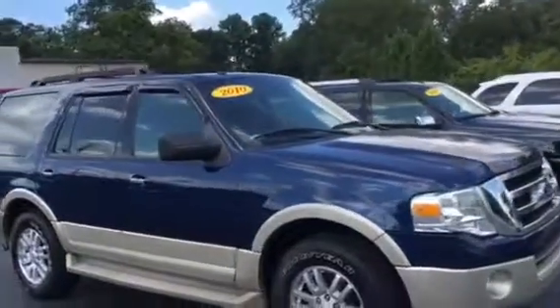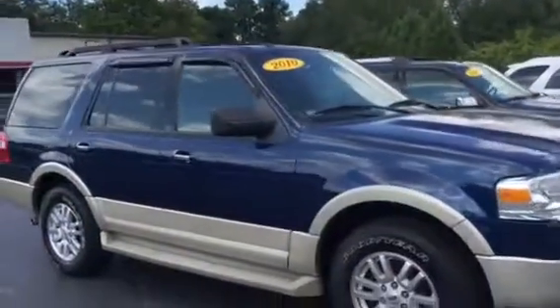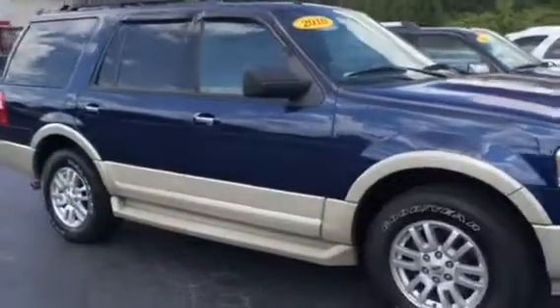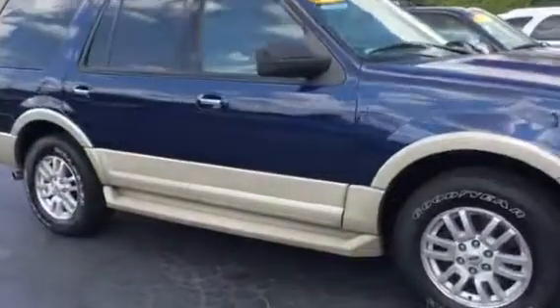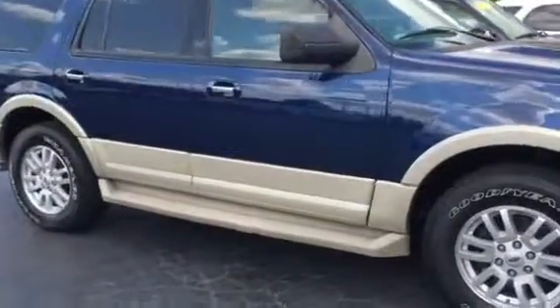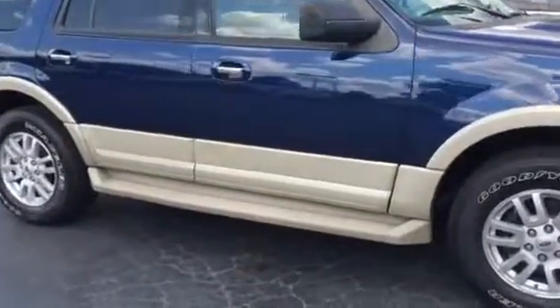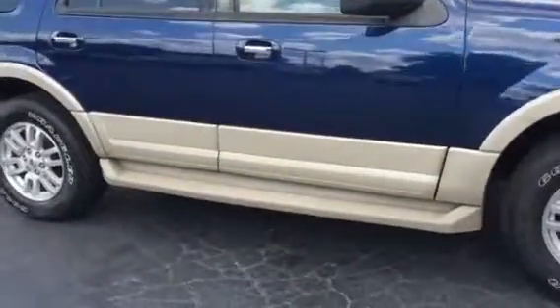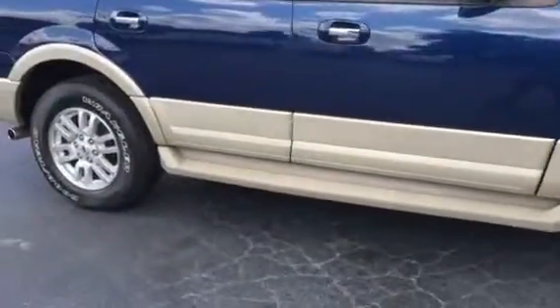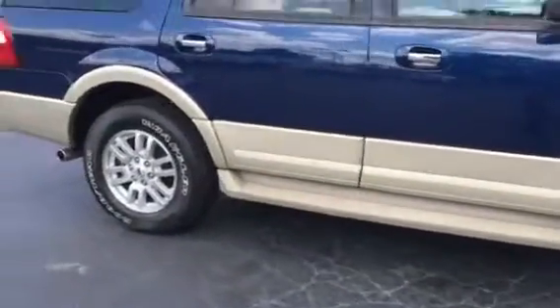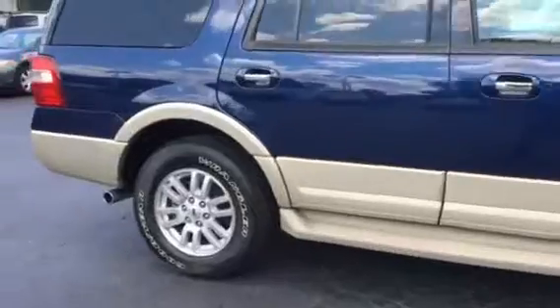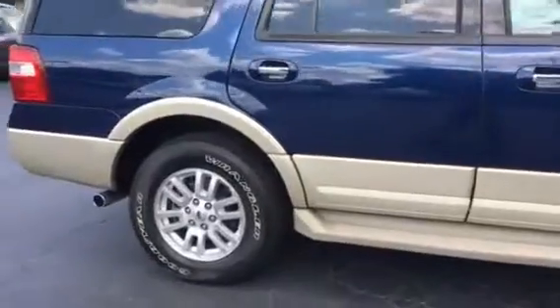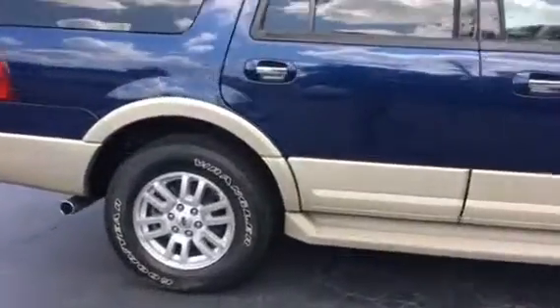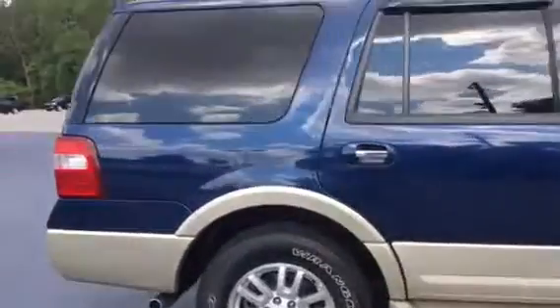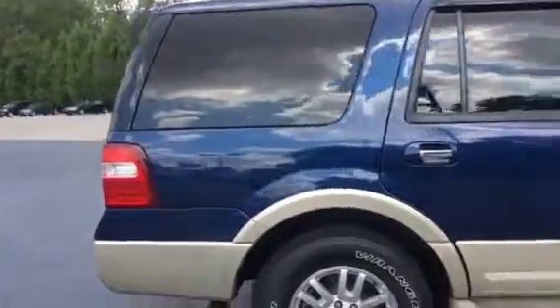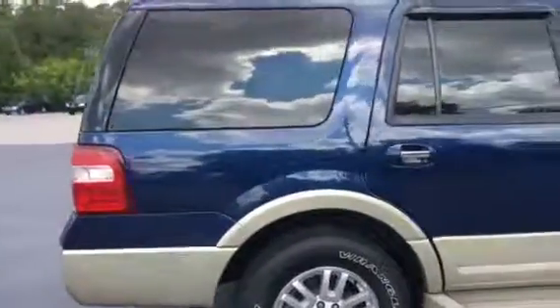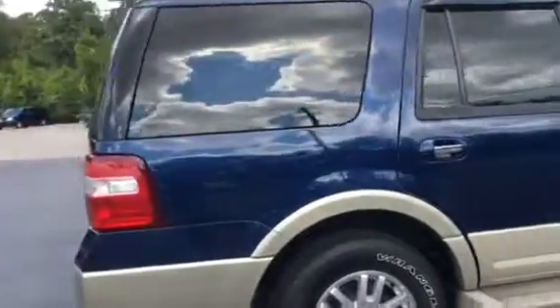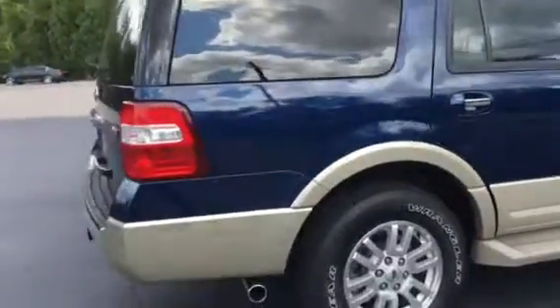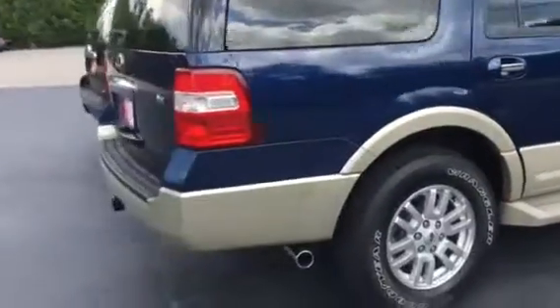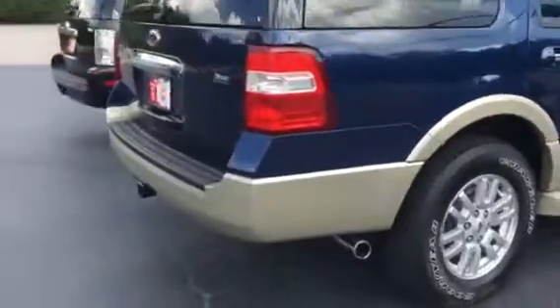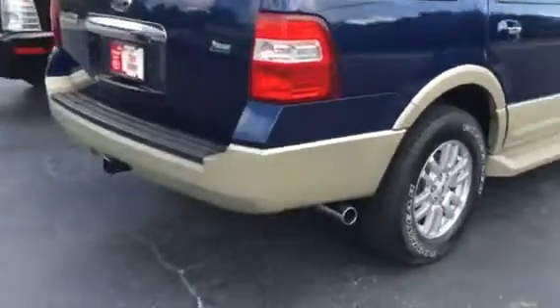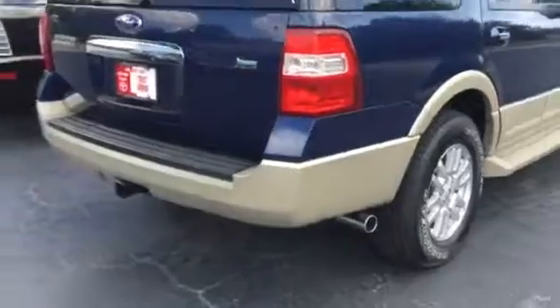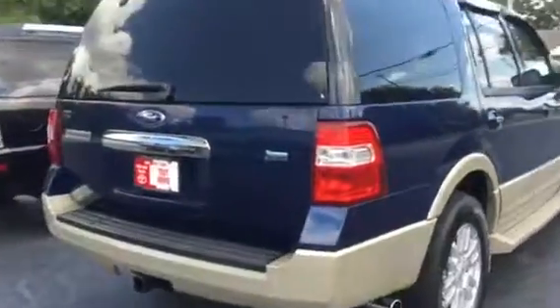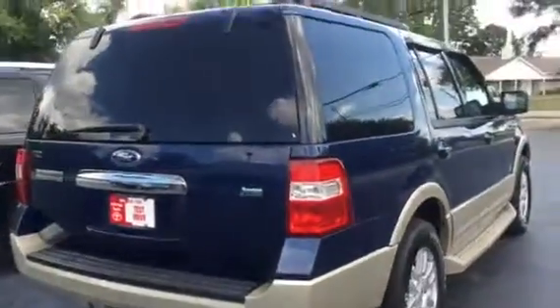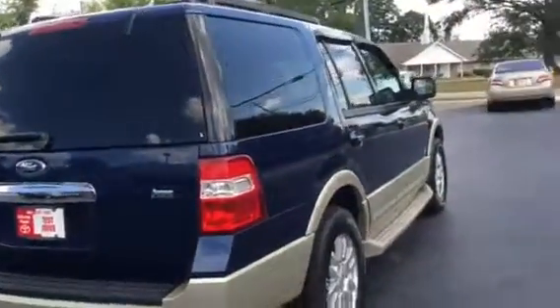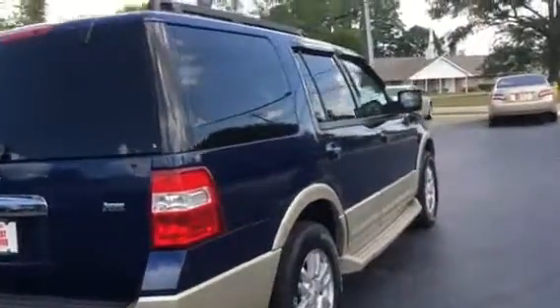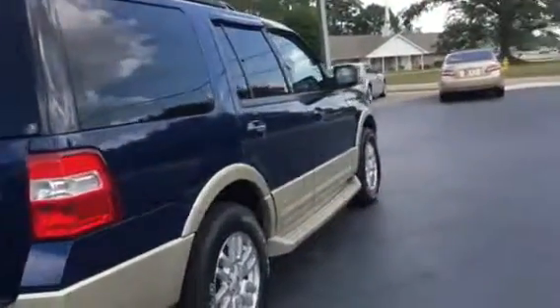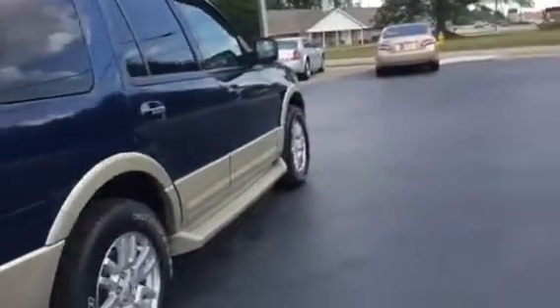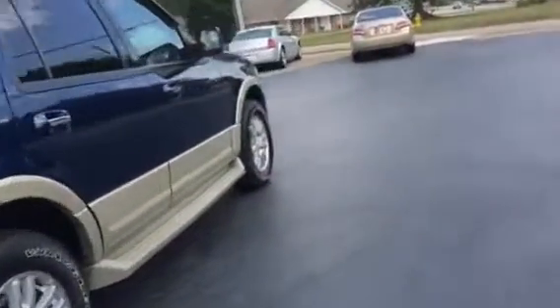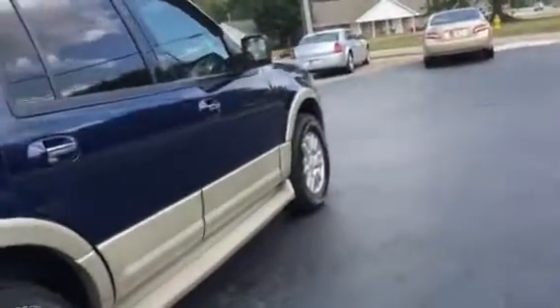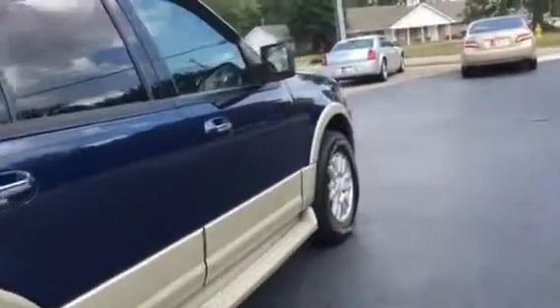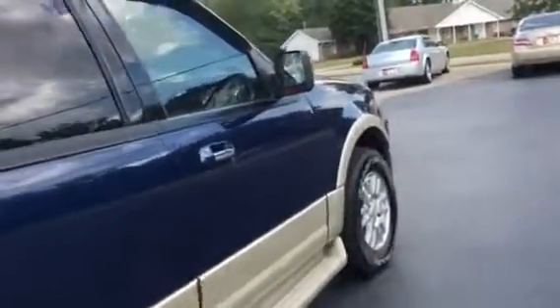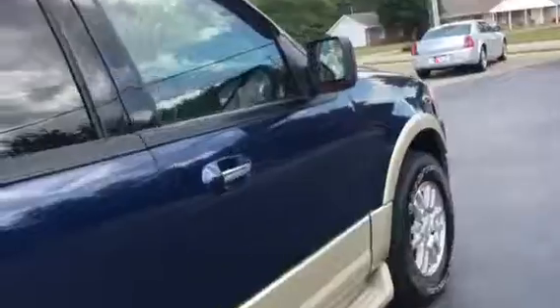Got a roof rack on it, running boards, good tires all the way around. Got the right color — blue and tan. Got the towing package on it. It's the Eddie Bauer edition, so let me show you the inside of it.